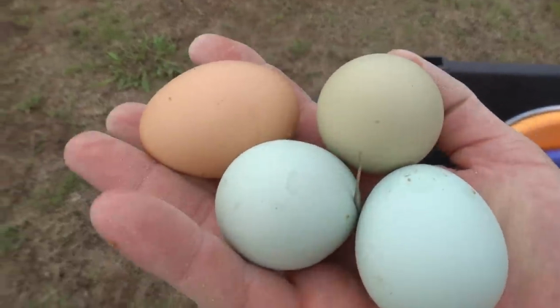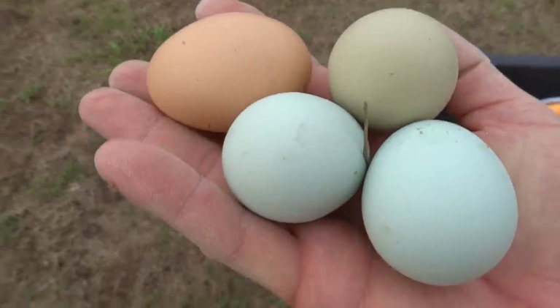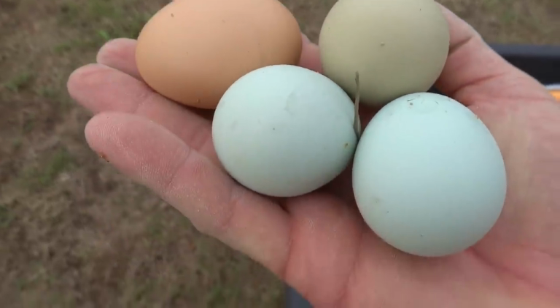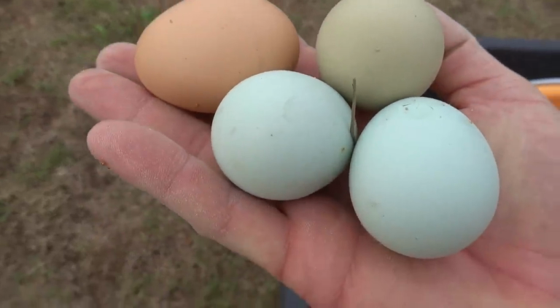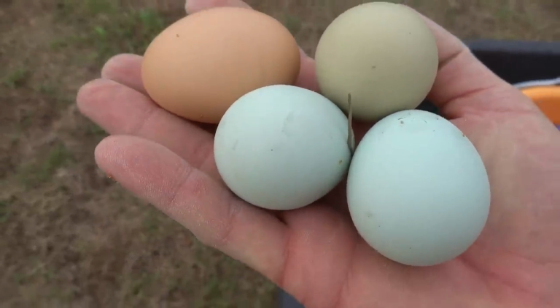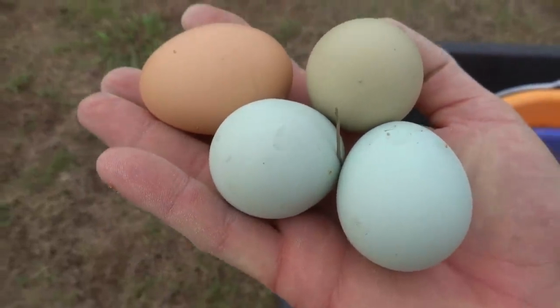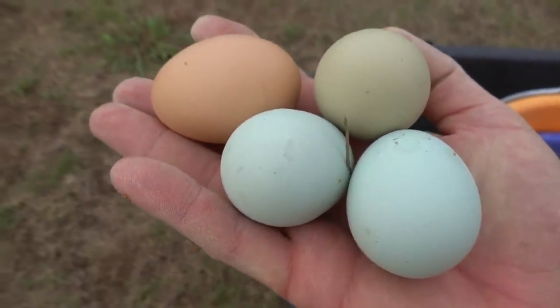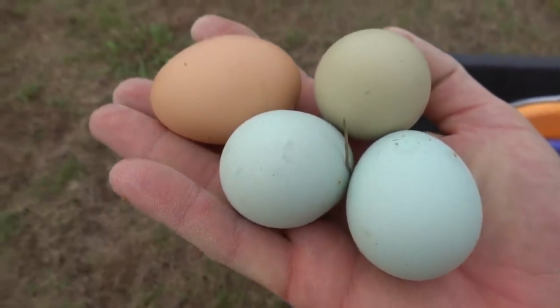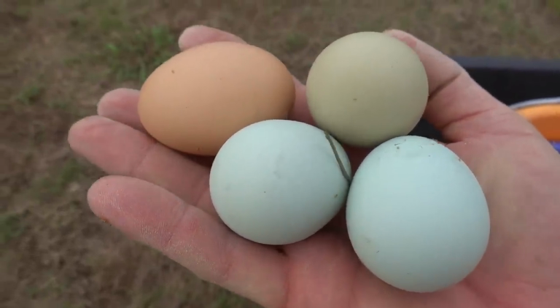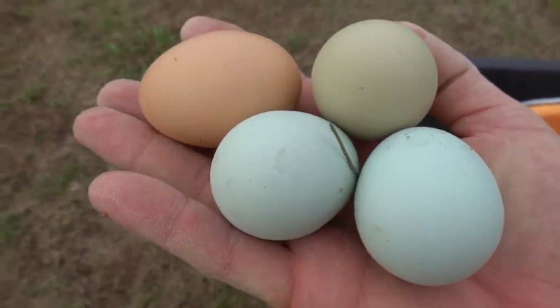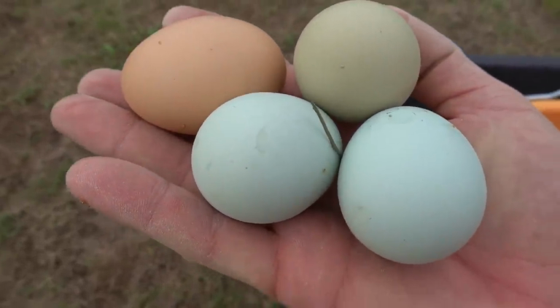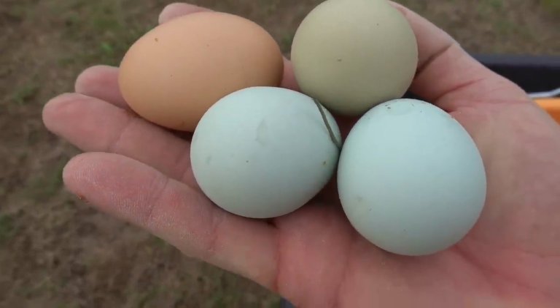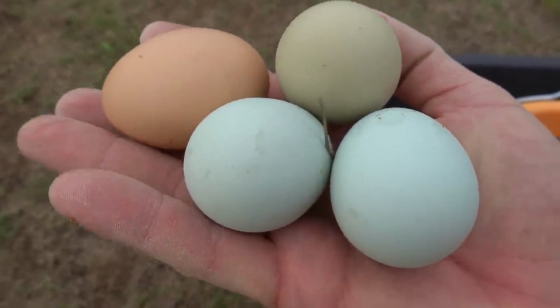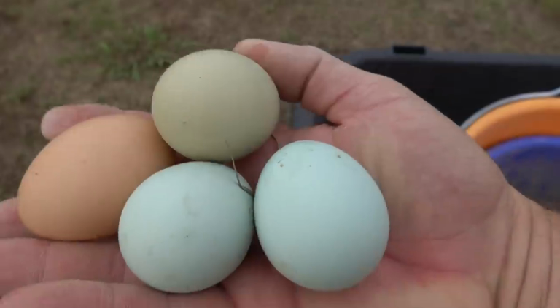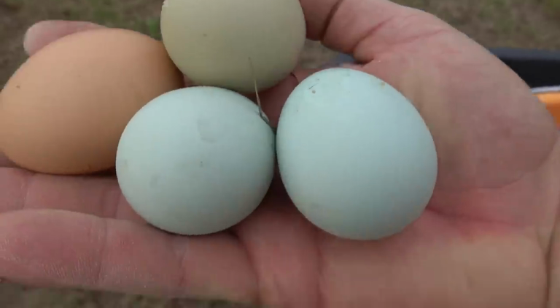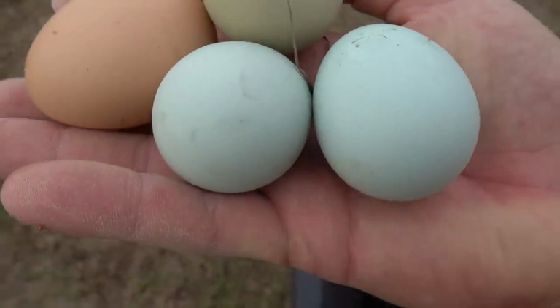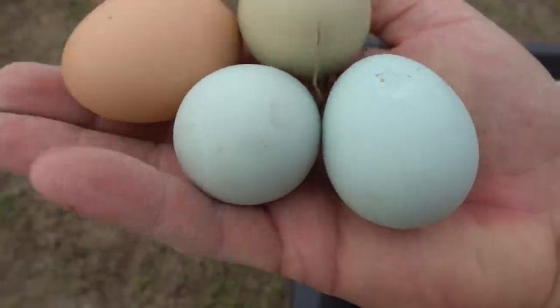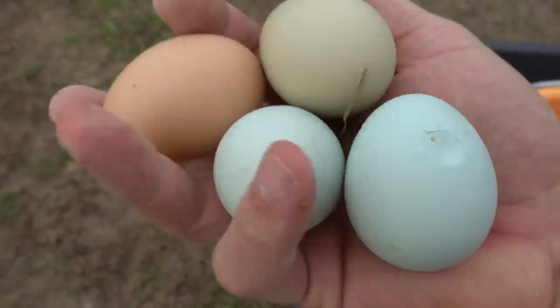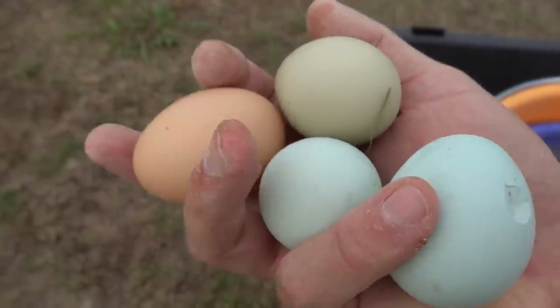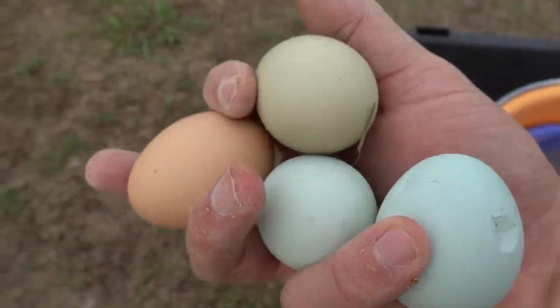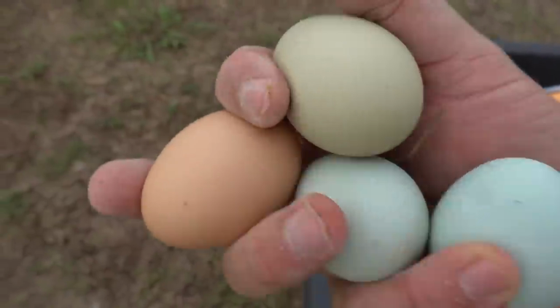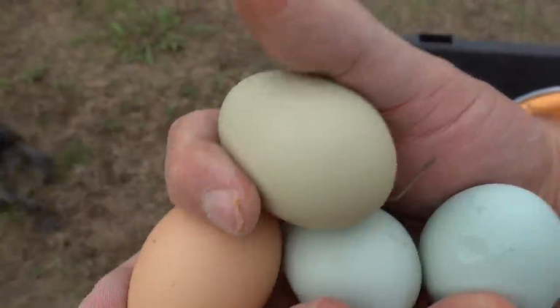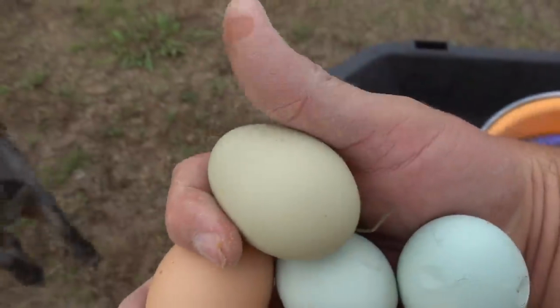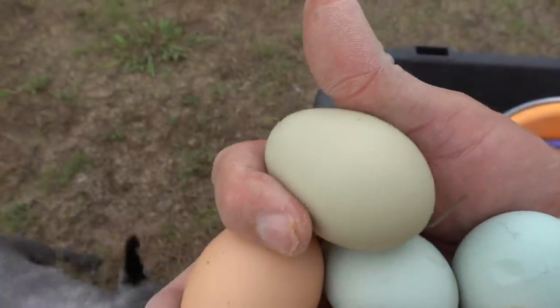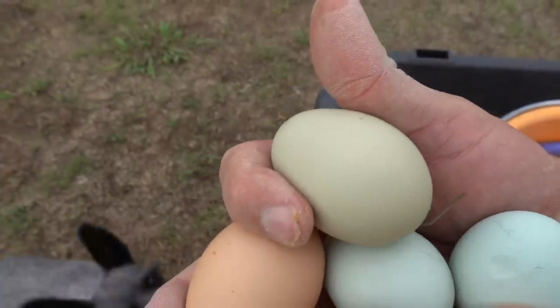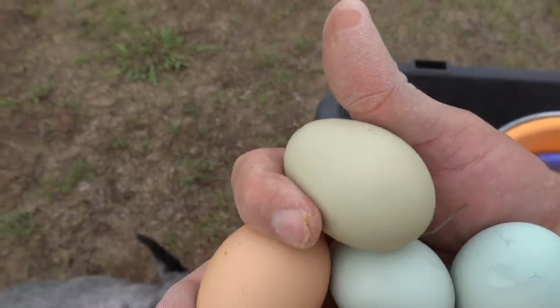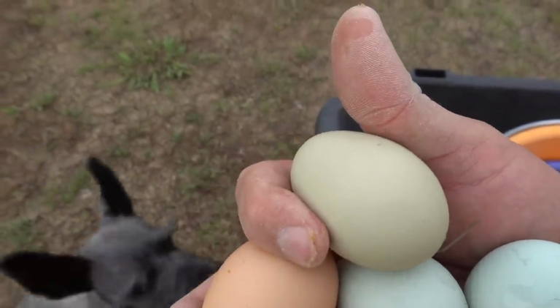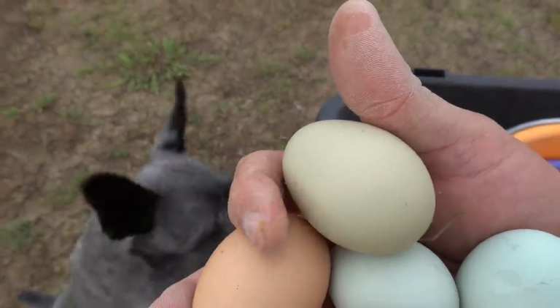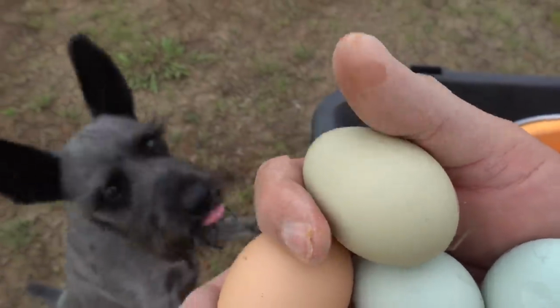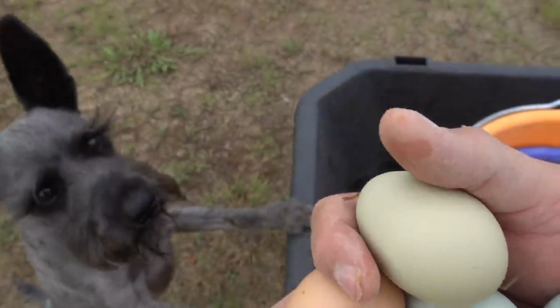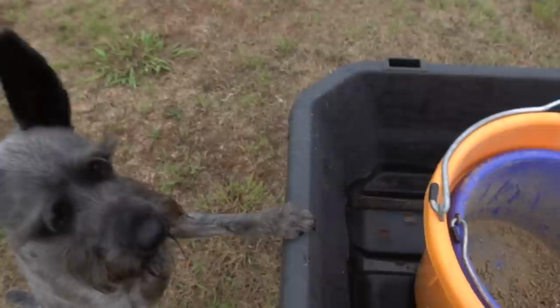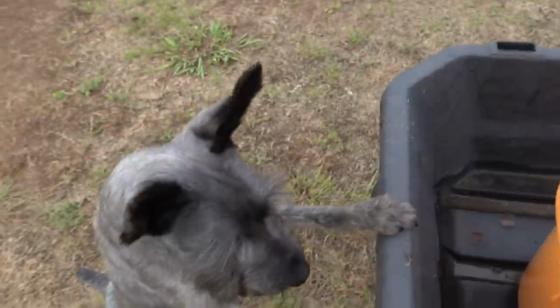Those are some pretty eggs from the Americanas. There's two on the bottom, and this one here — this green olive color egg — is from a mixed breed Americana.